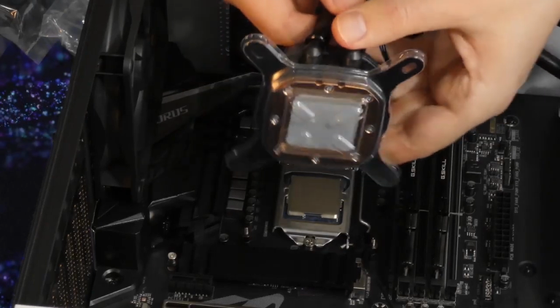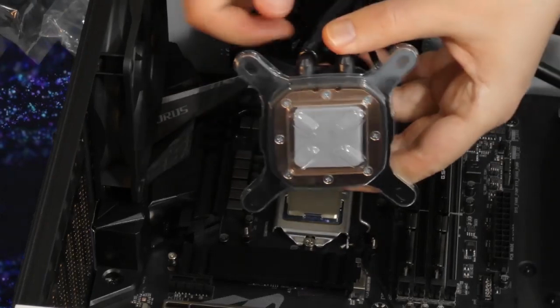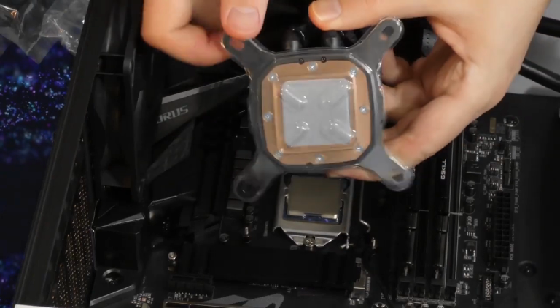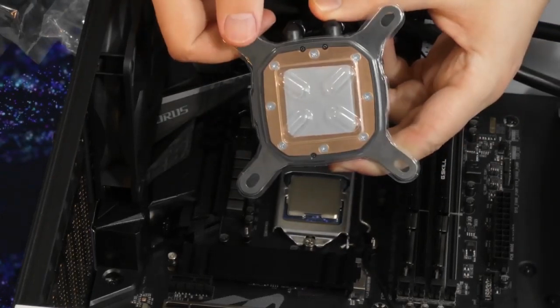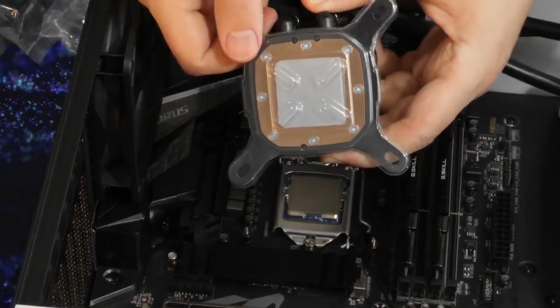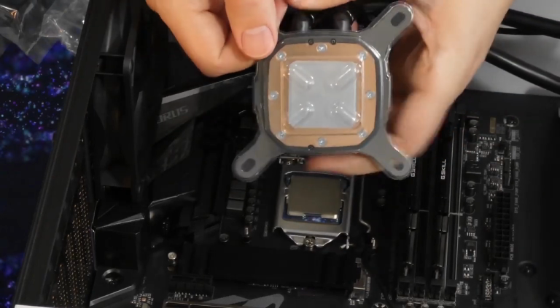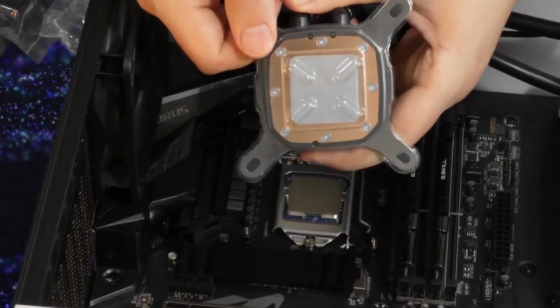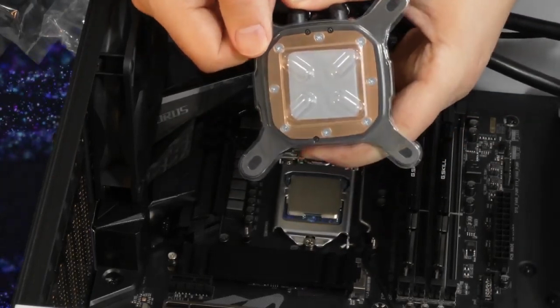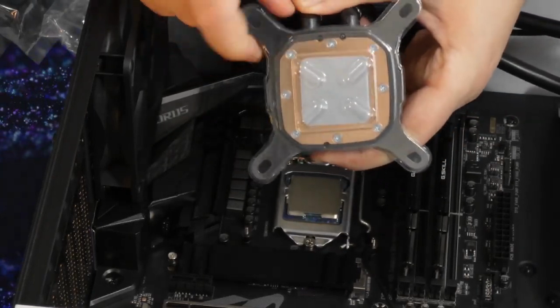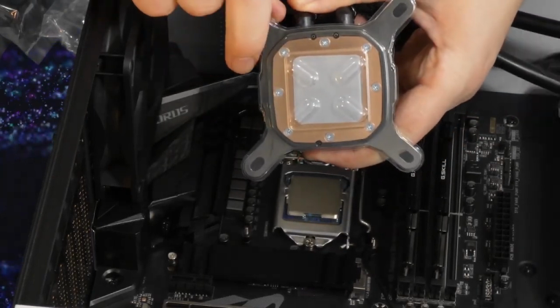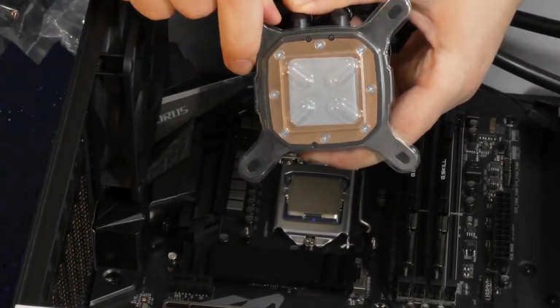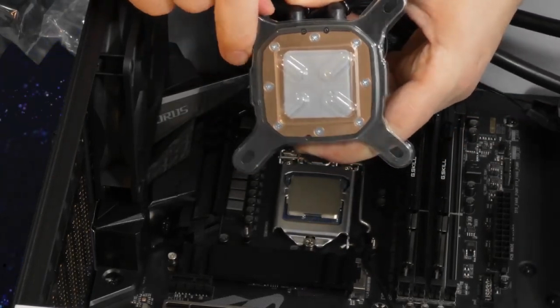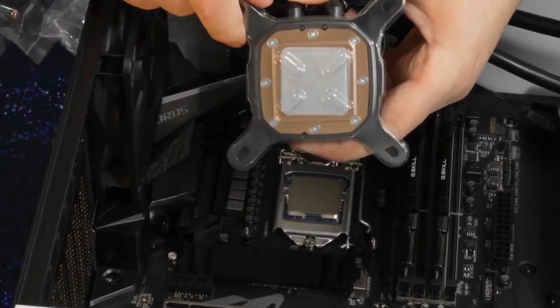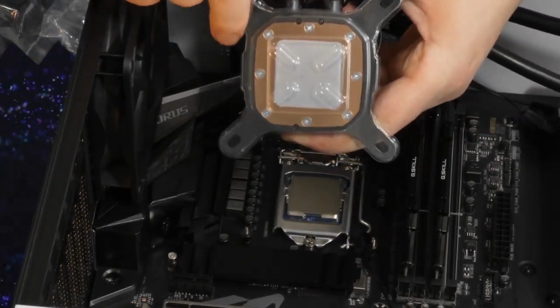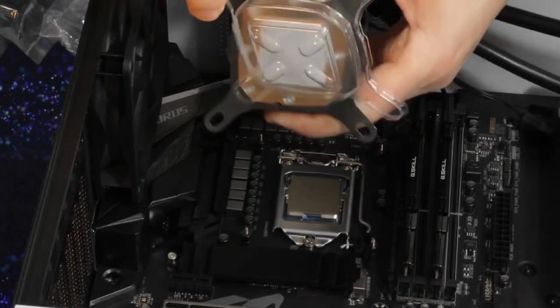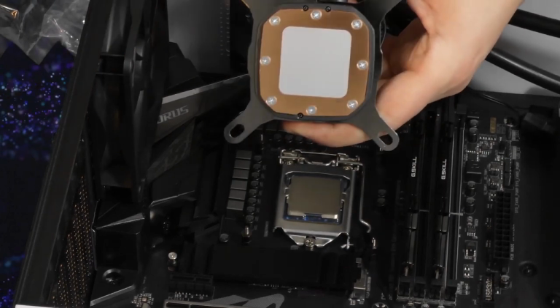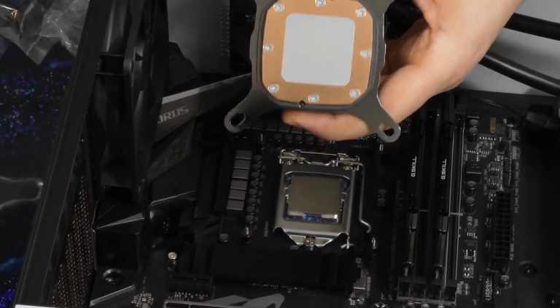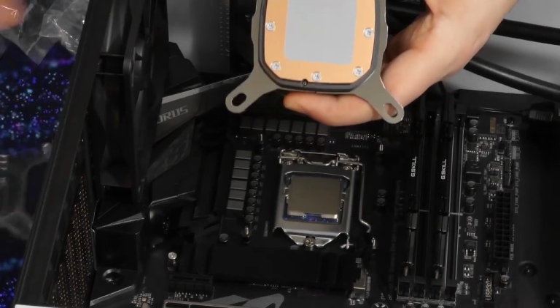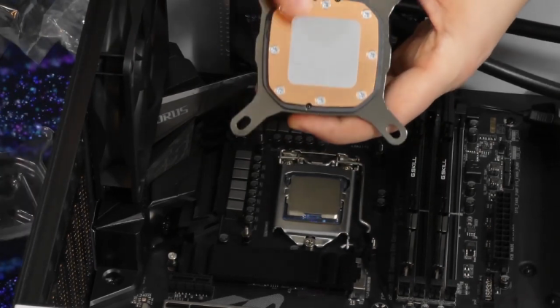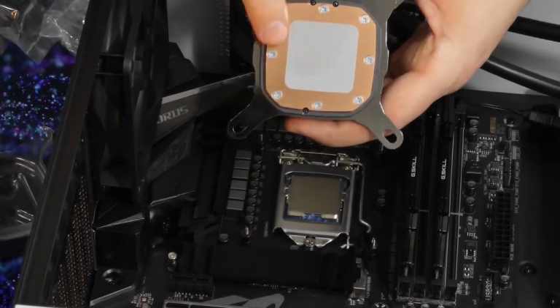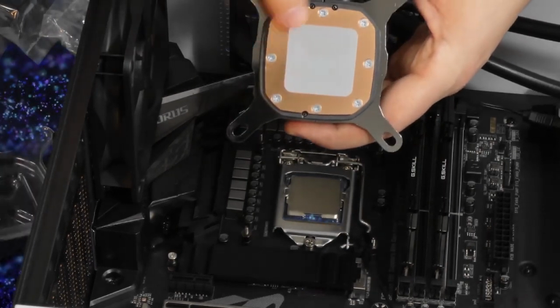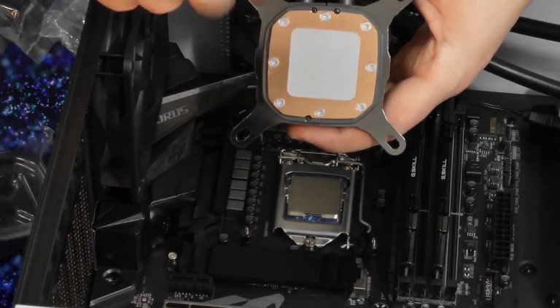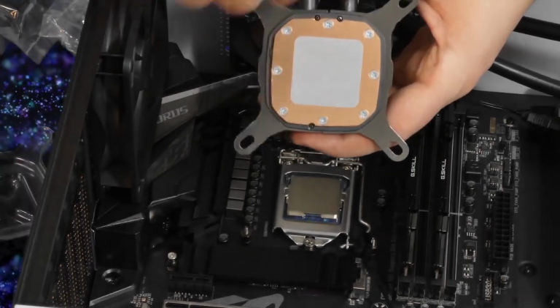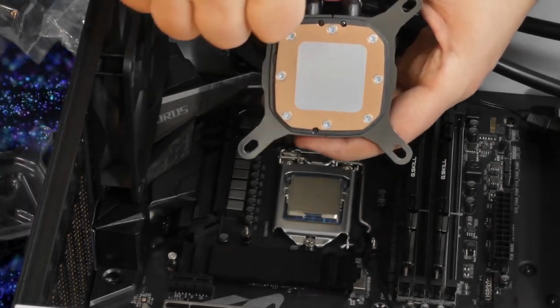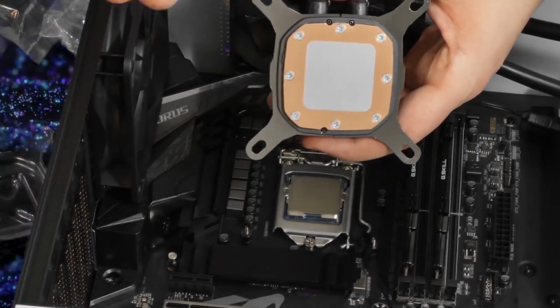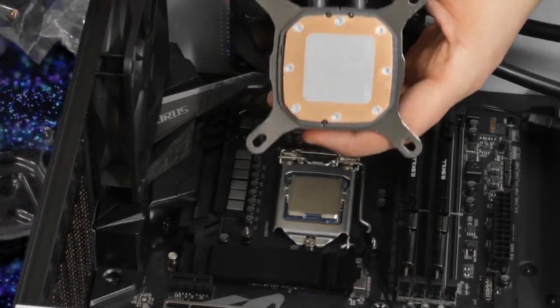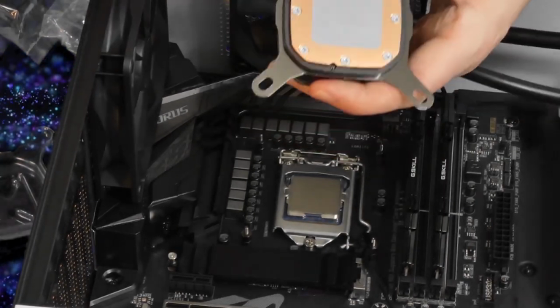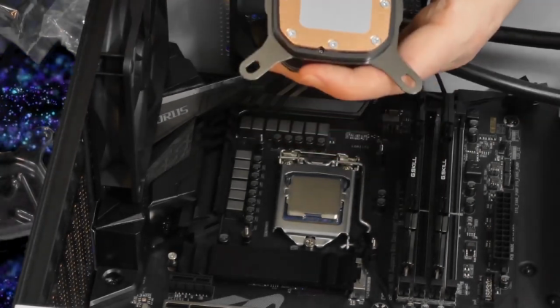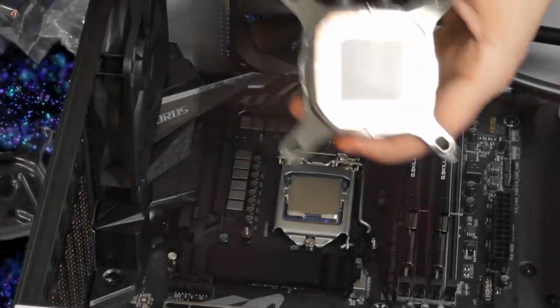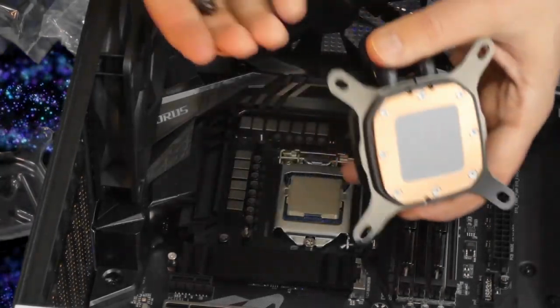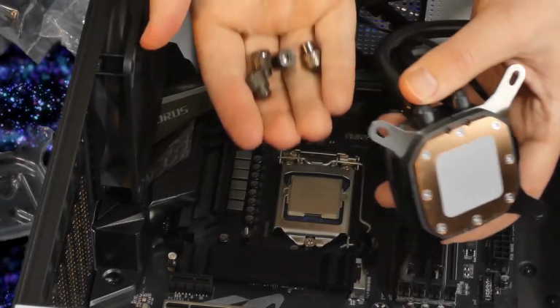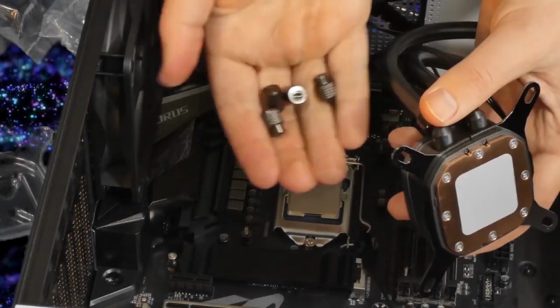Now we can get to the point where we attach our block. It has a plastic cover, and it has thermal paste already applied on there, so we don't have to worry about that.